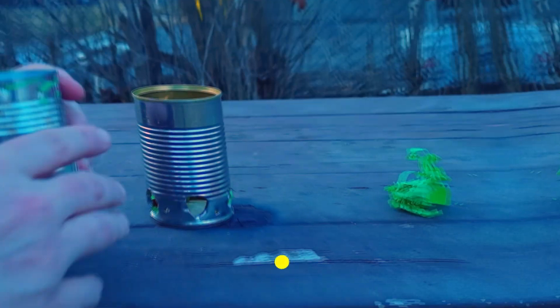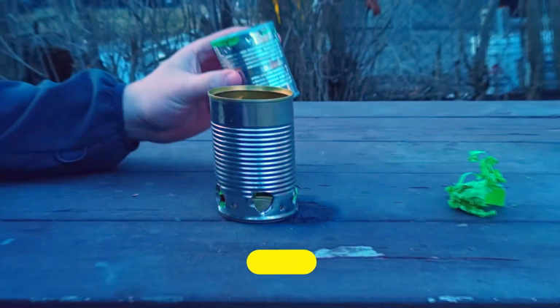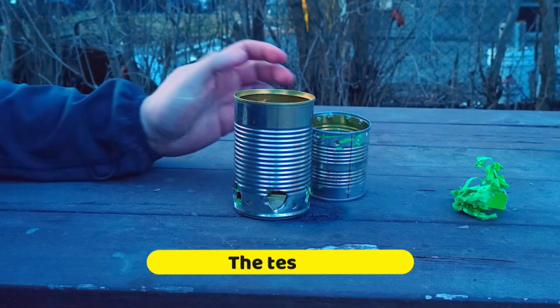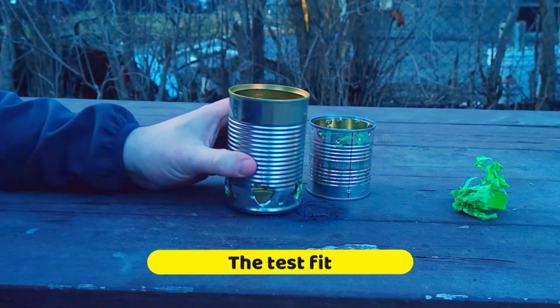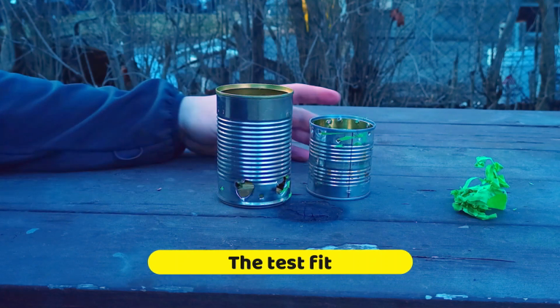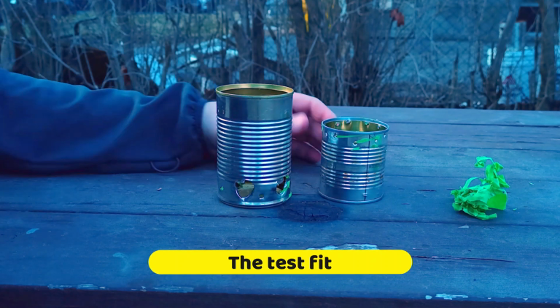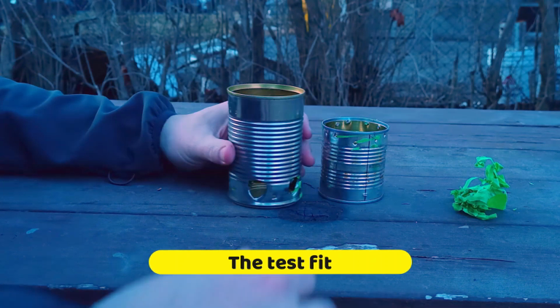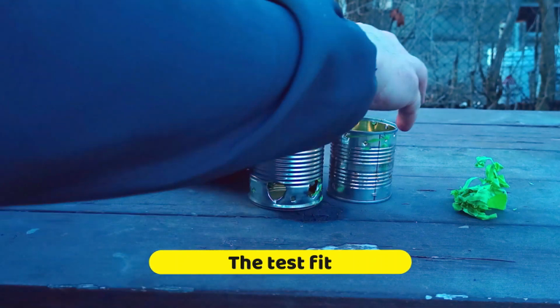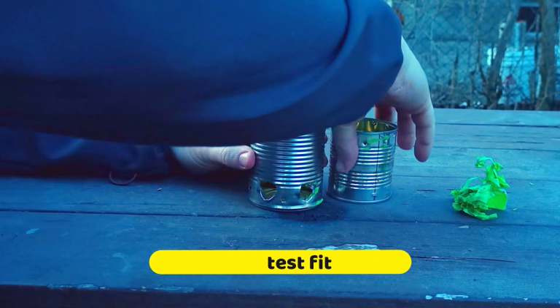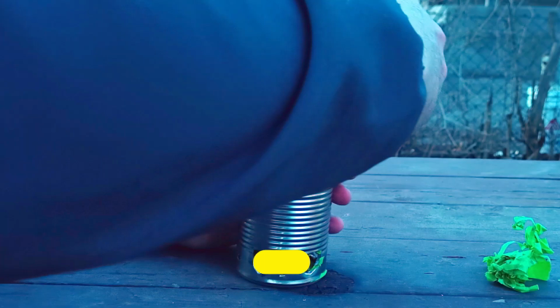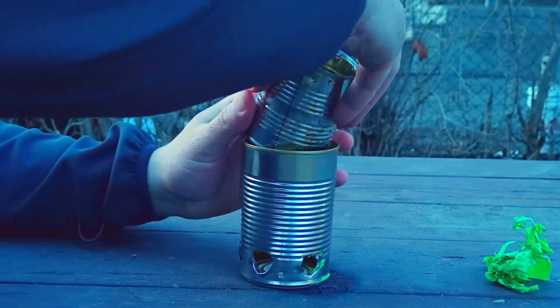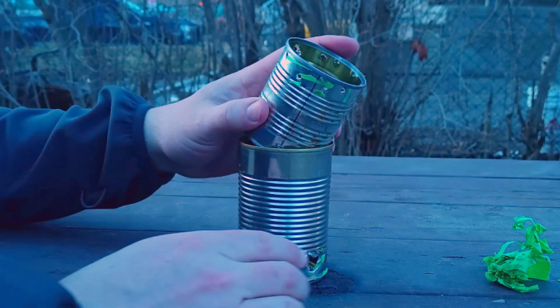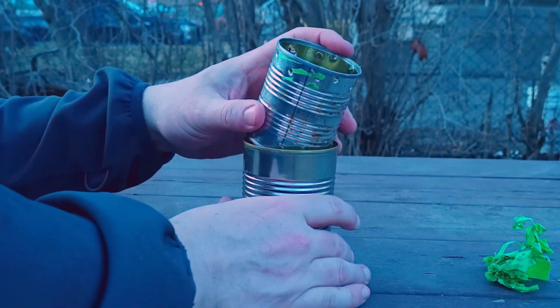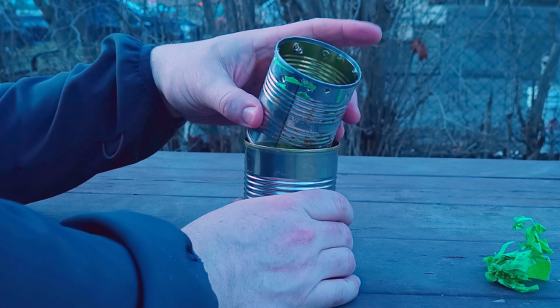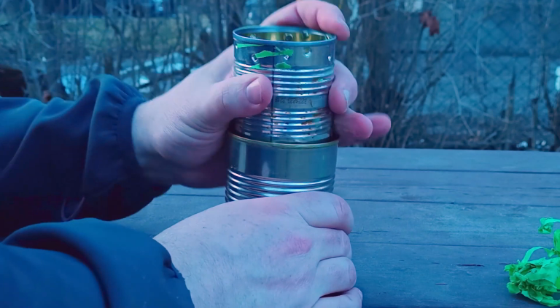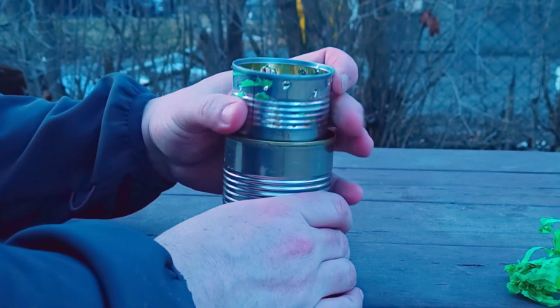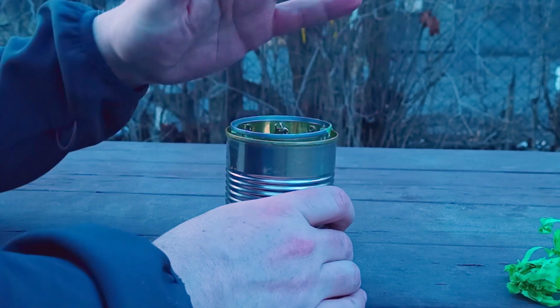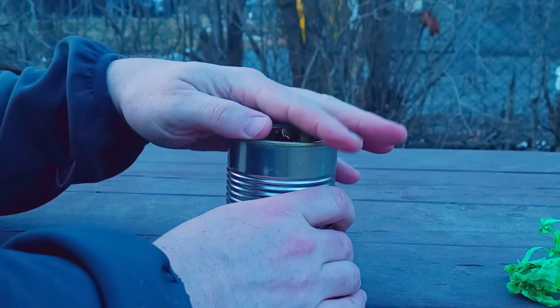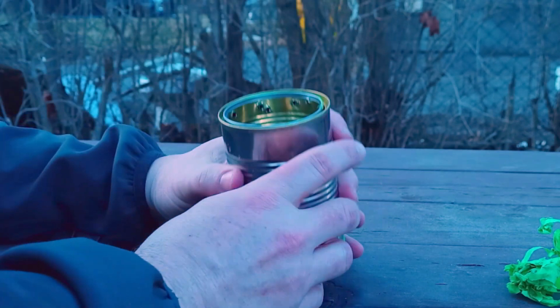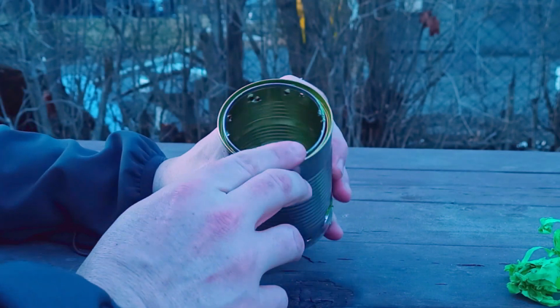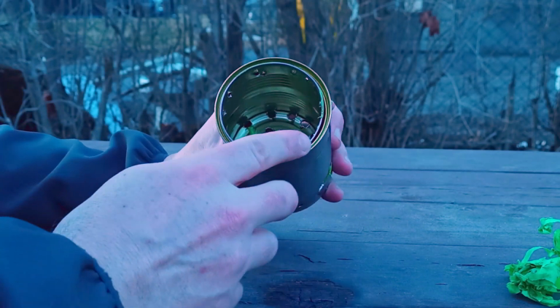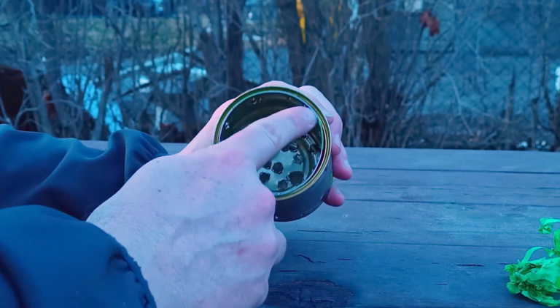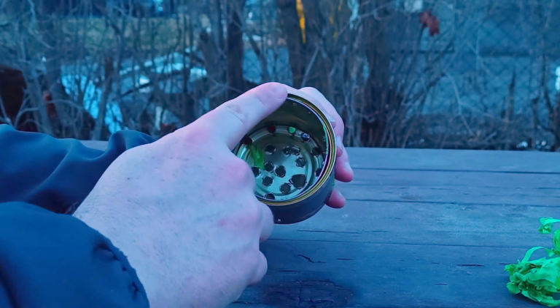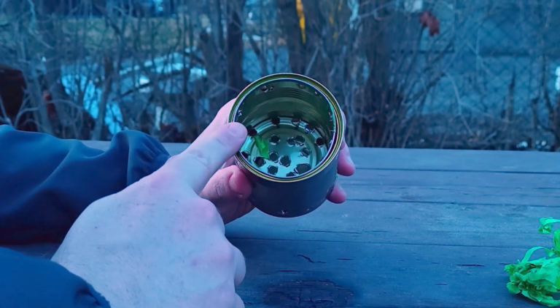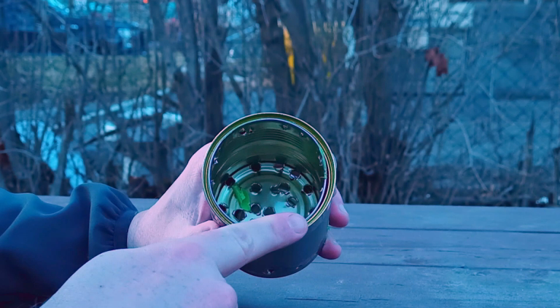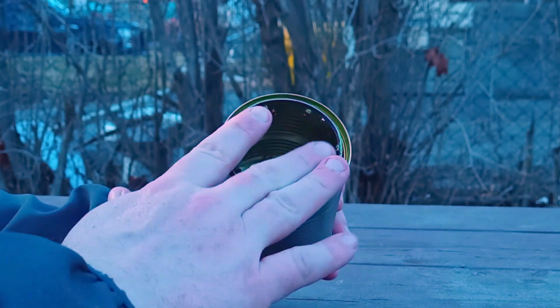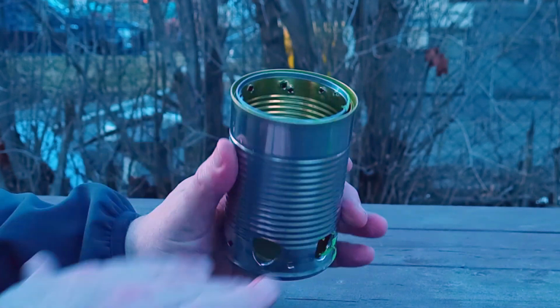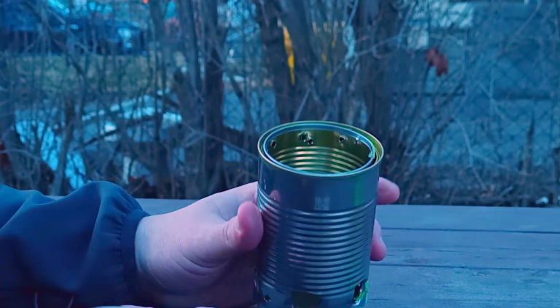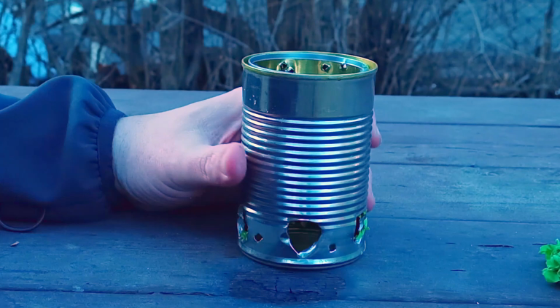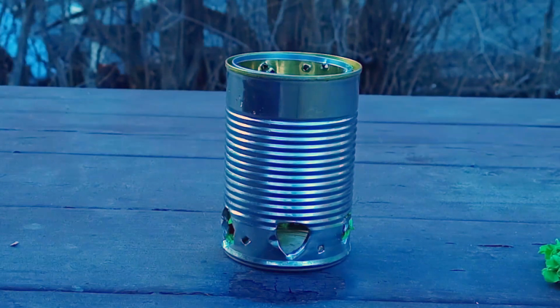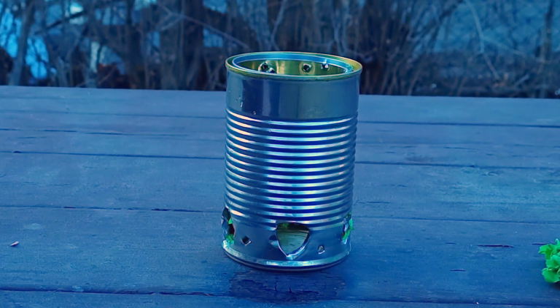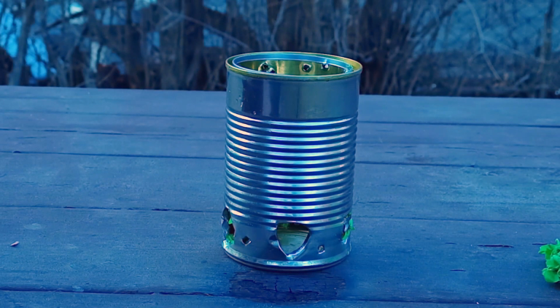So the test bit, folks. Just roll that in there — just kind of roll it in there, drop it down. And we've got that little ledge right here. Just kind of gravity sealed. Let's give it a go.